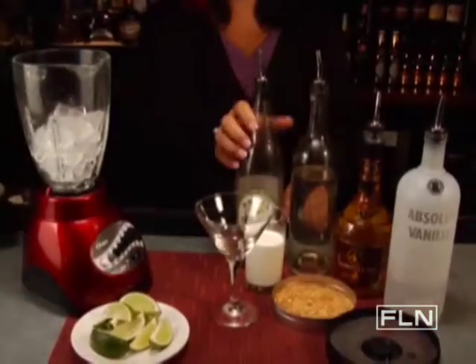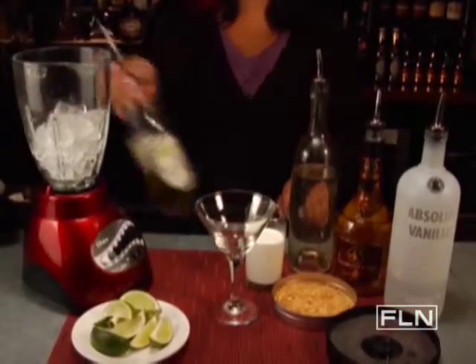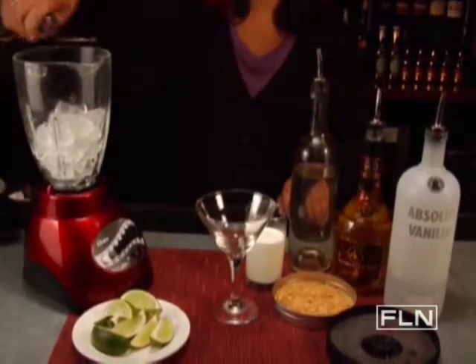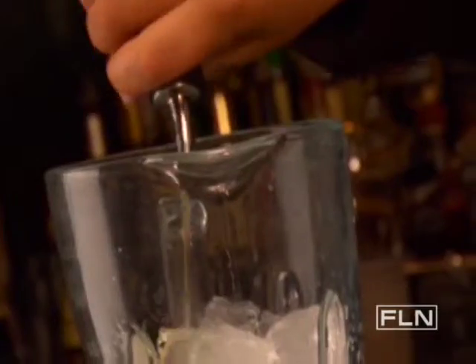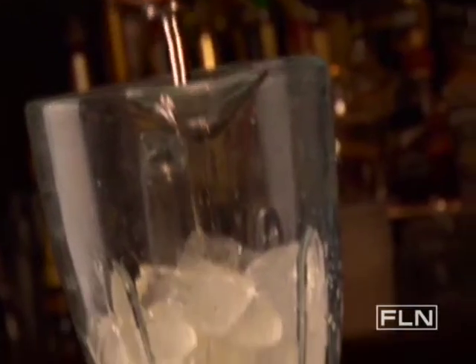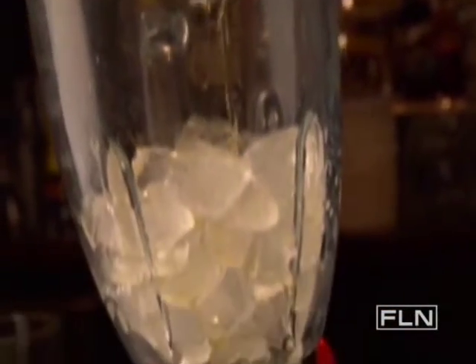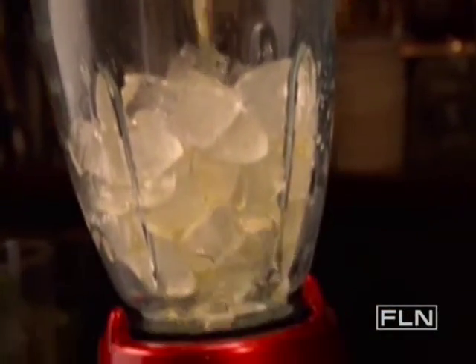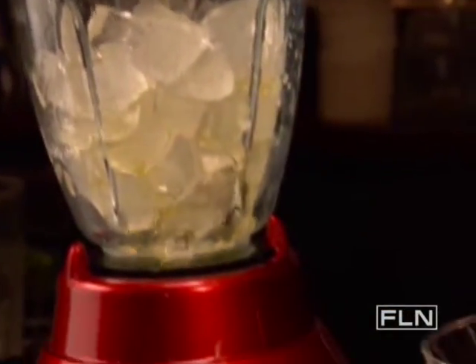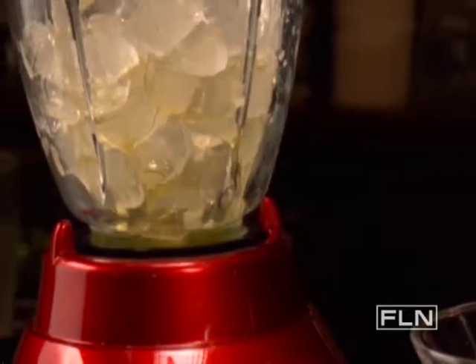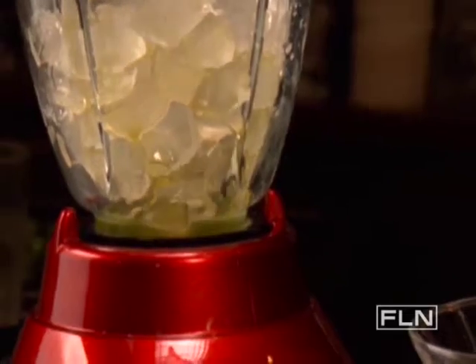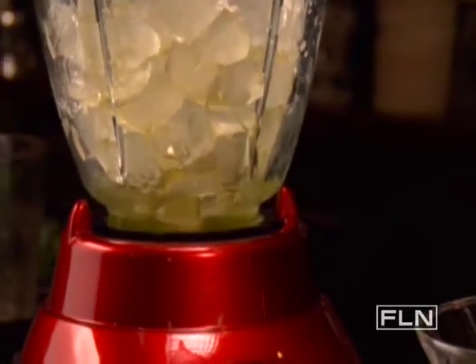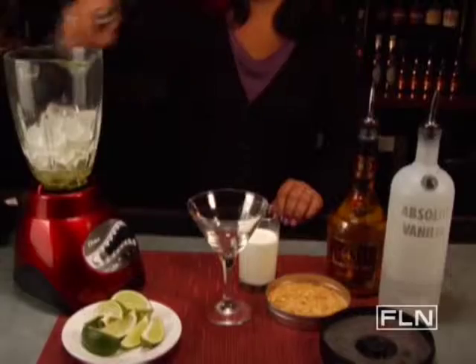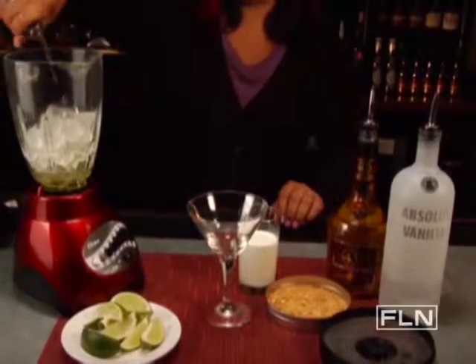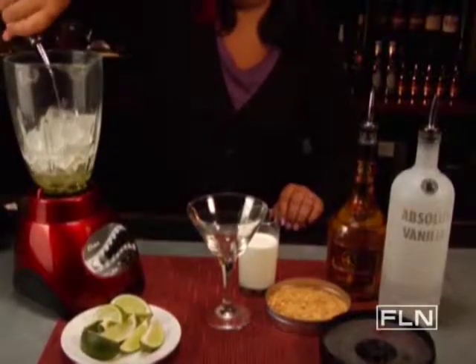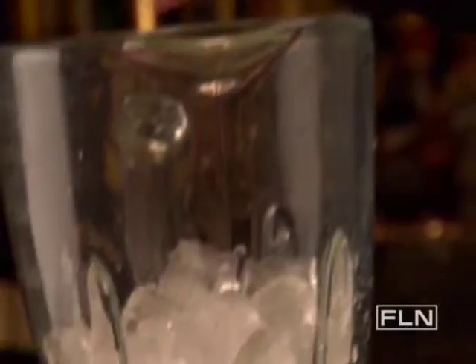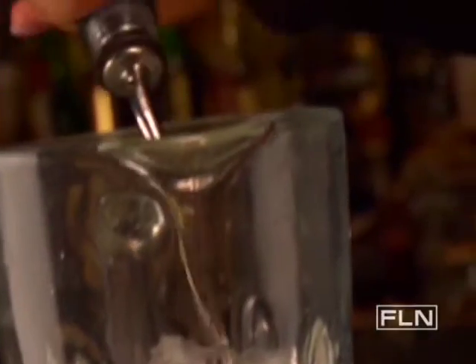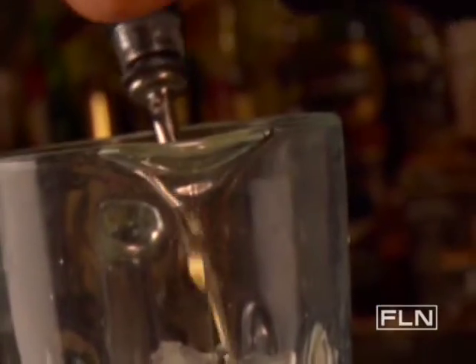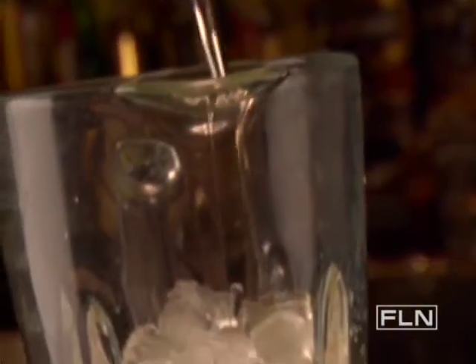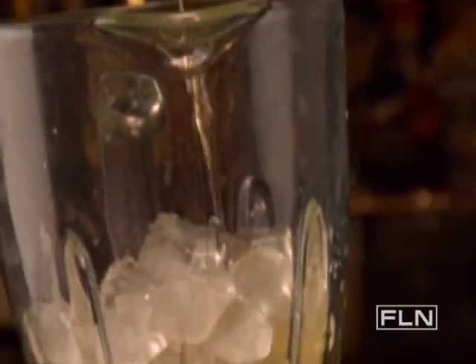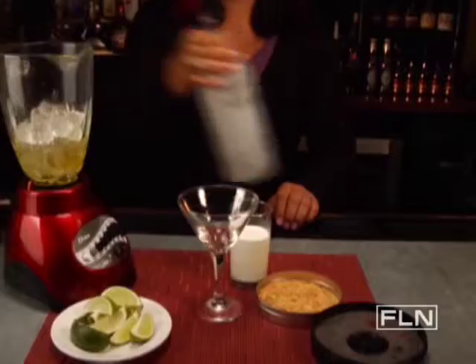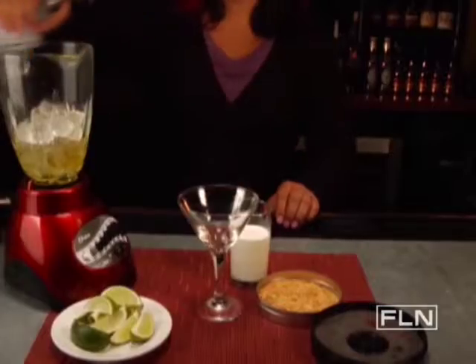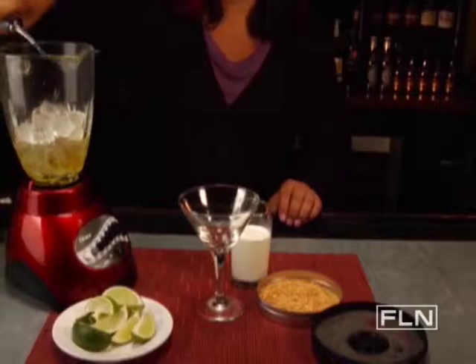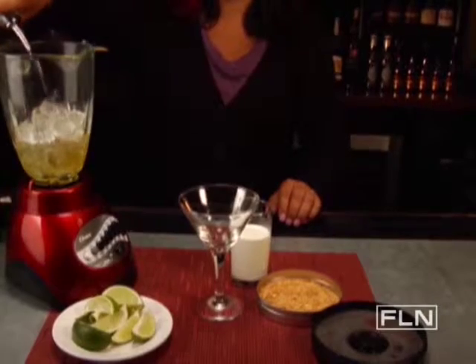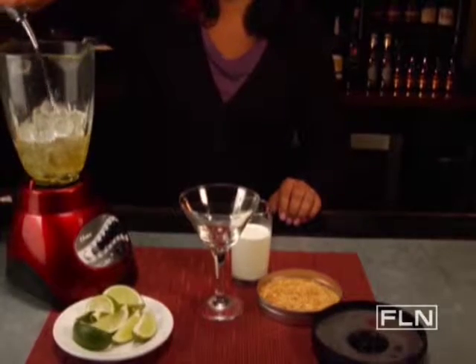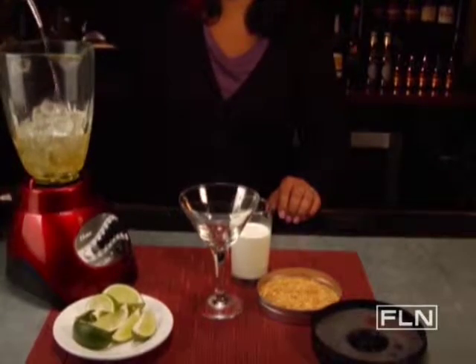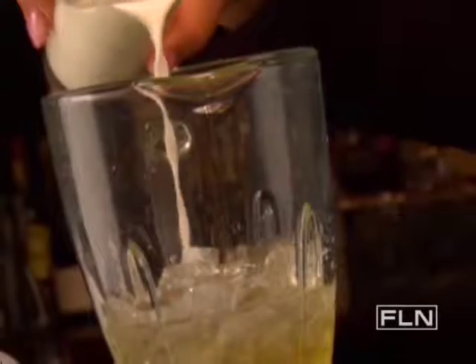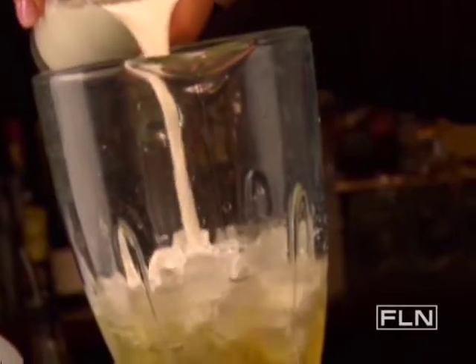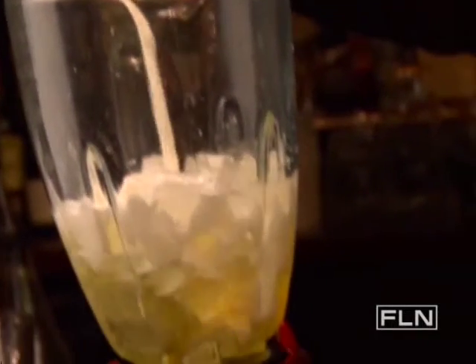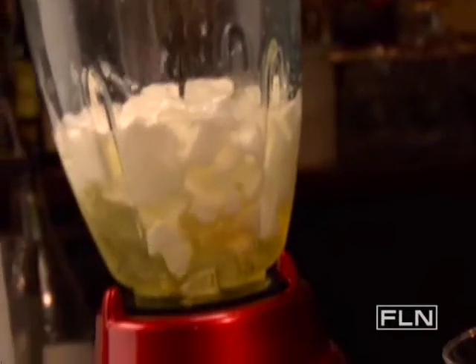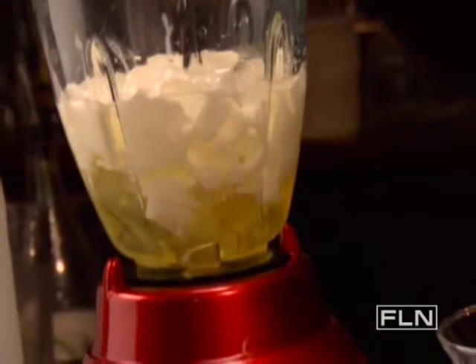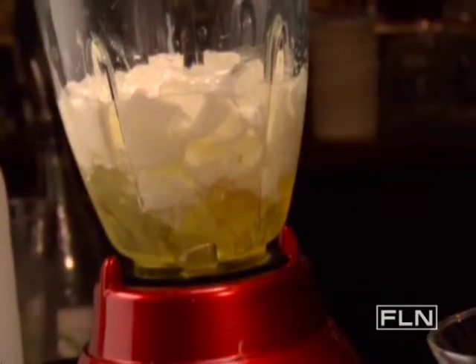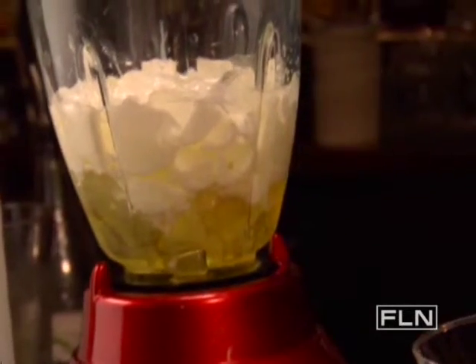In a blender, place three cups of ice, add one half ounce of lime juice, a splash of simple syrup, one ounce of Liquor 43, and one ounce of vanilla vodka. Finish the mix with one ounce of half and half cream.